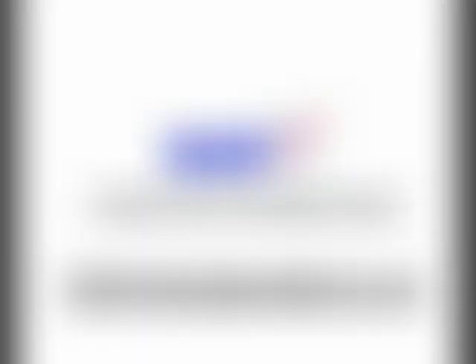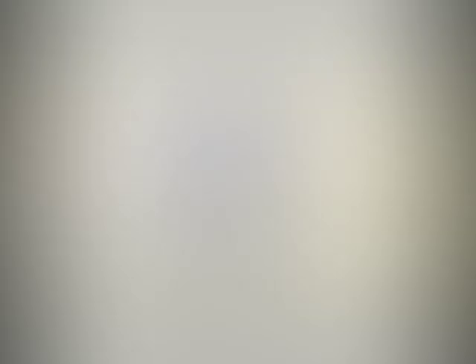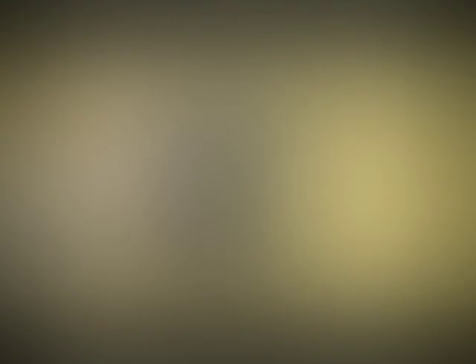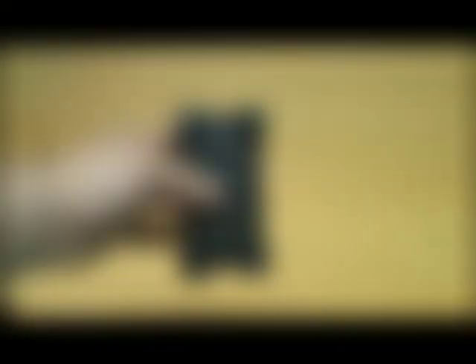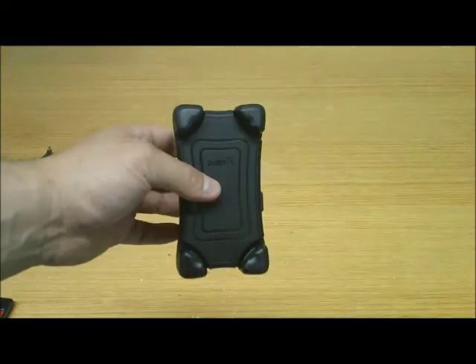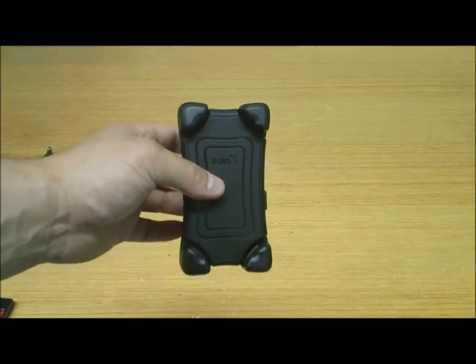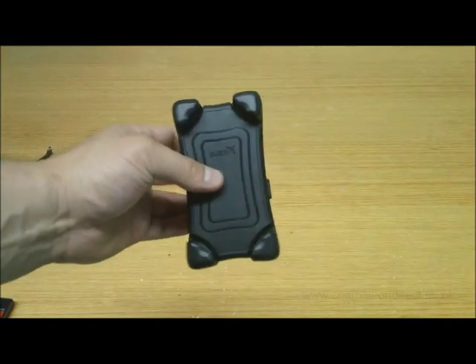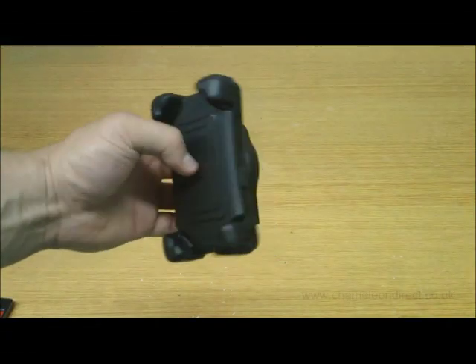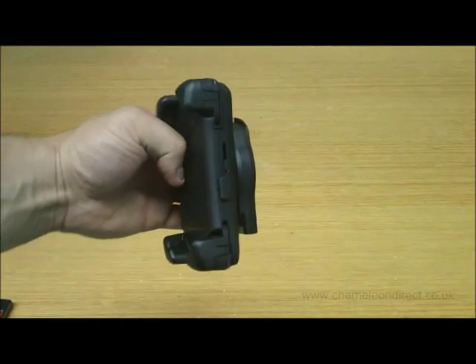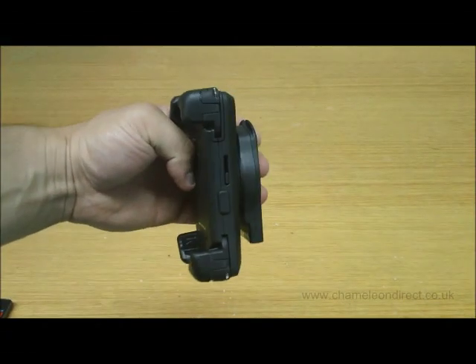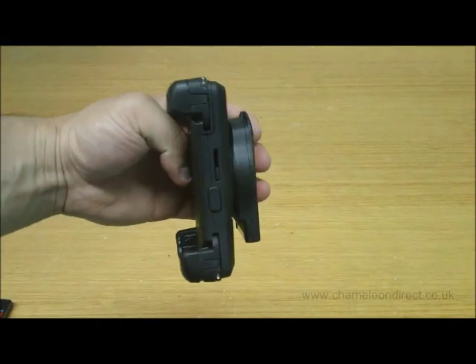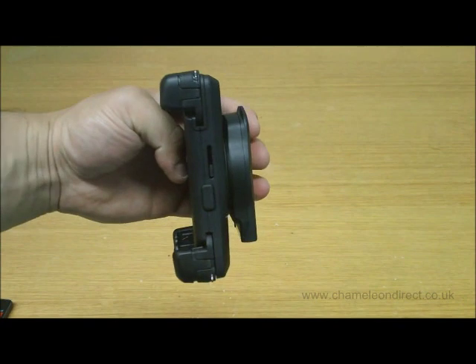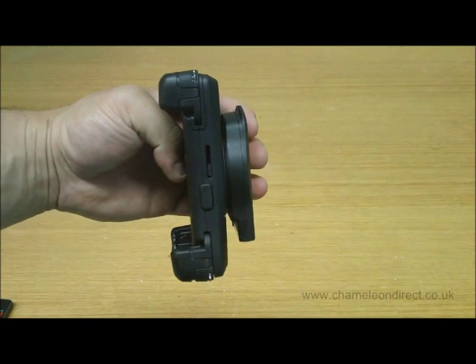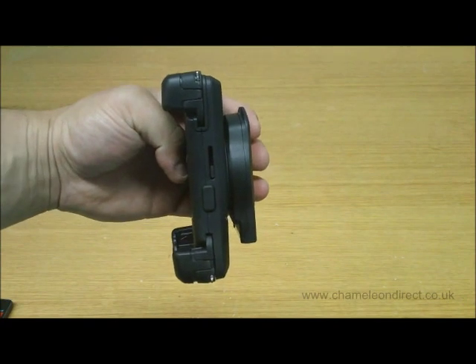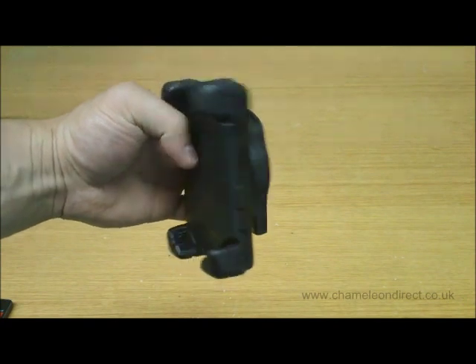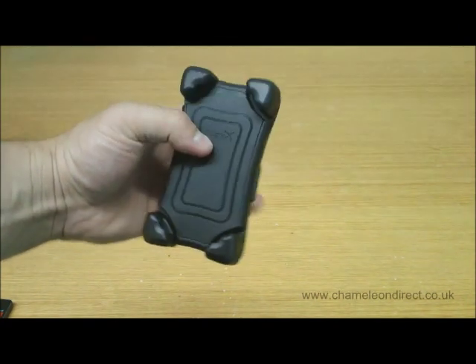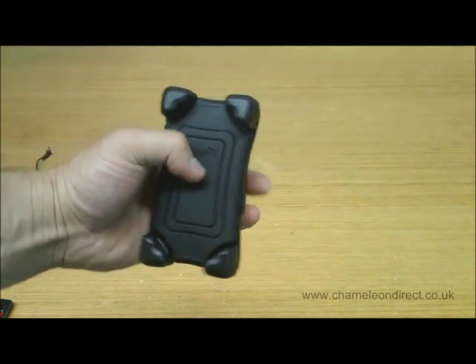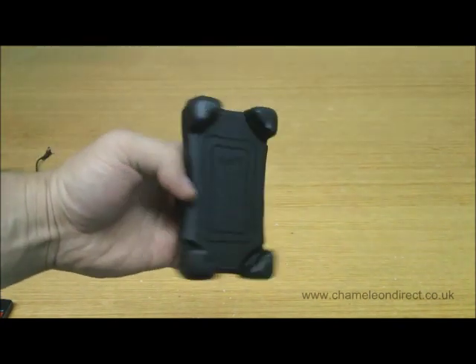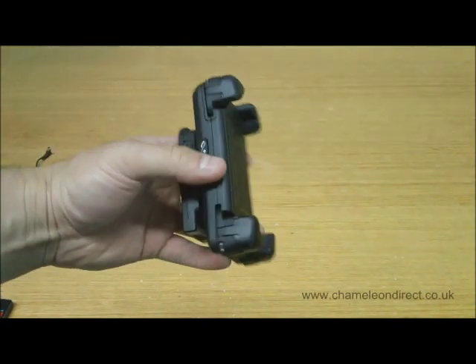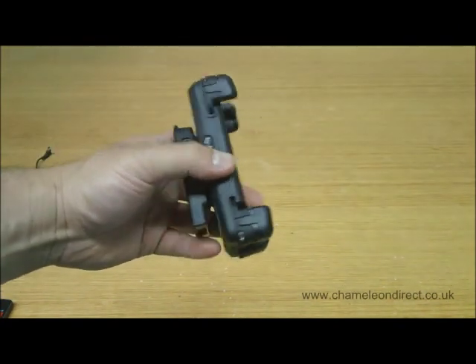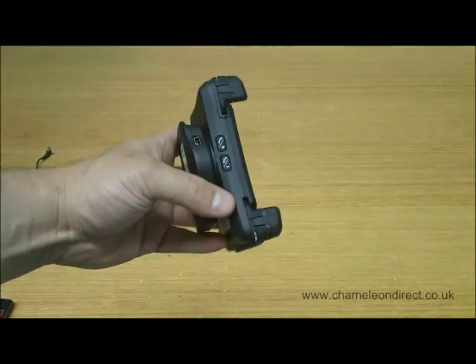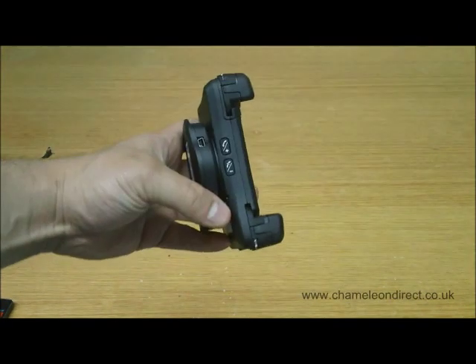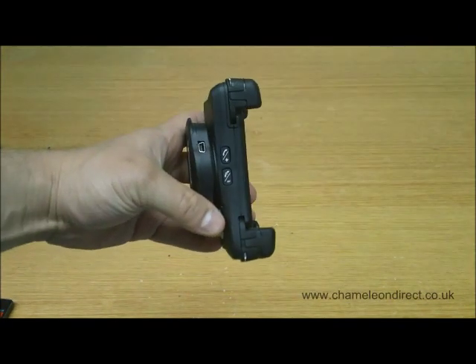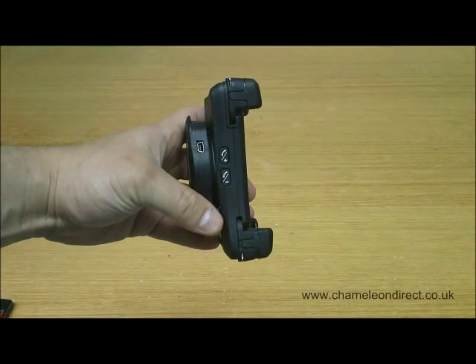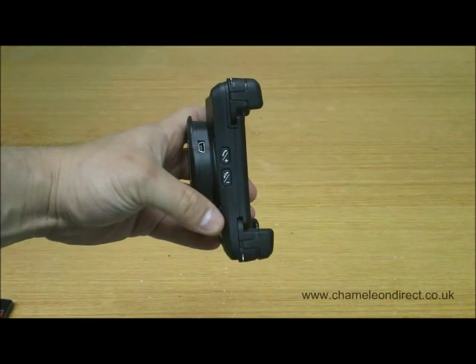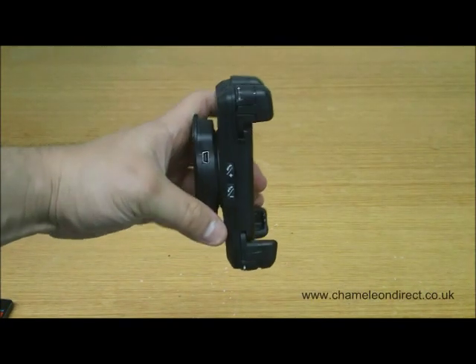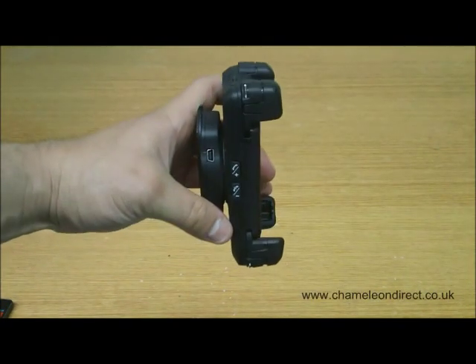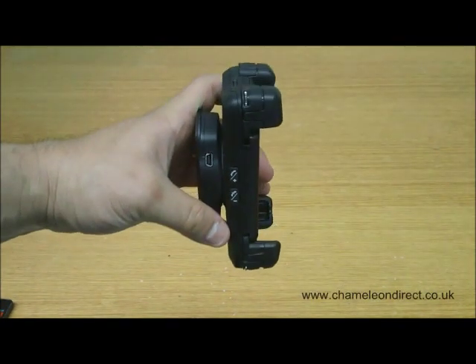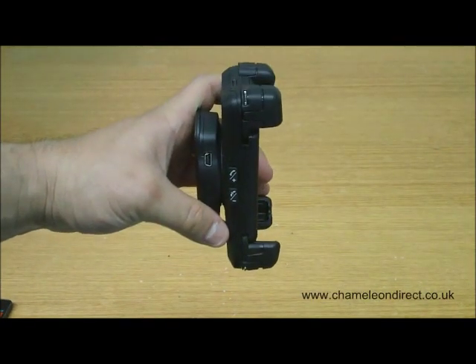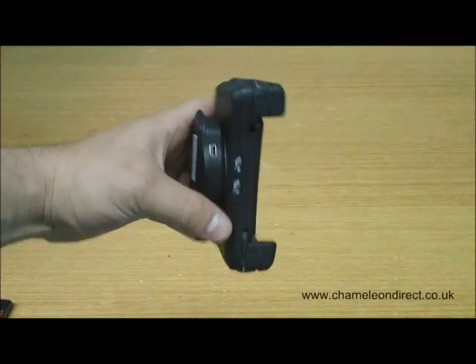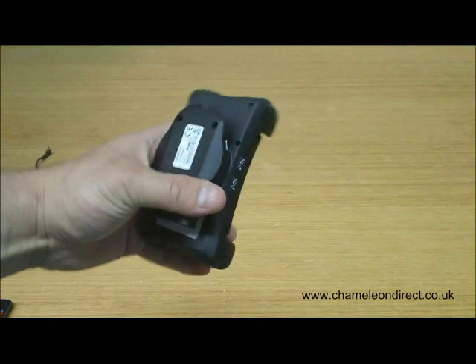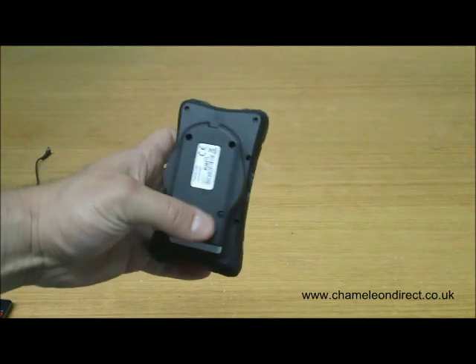Hi, today we'll be looking at how to fit your phone into the new Buretake Talk Cradle. This process is relatively simple and should be followed in the following manner.